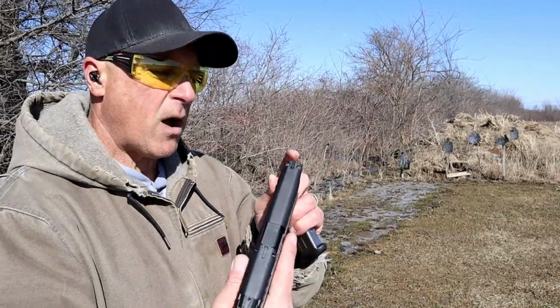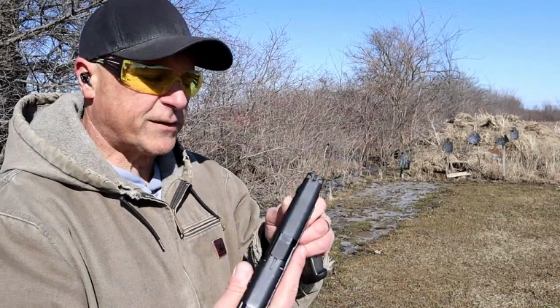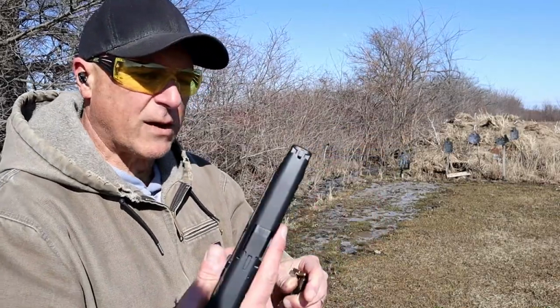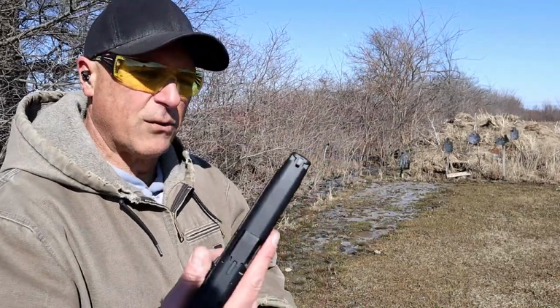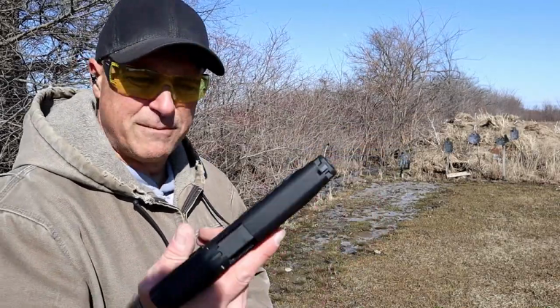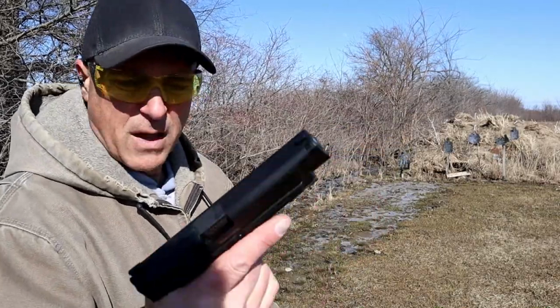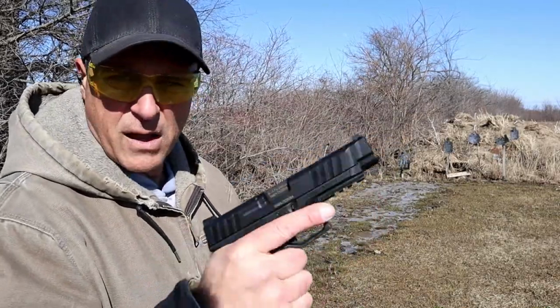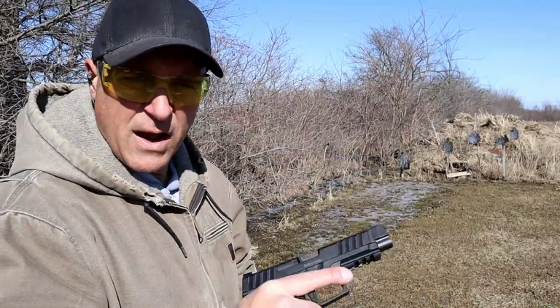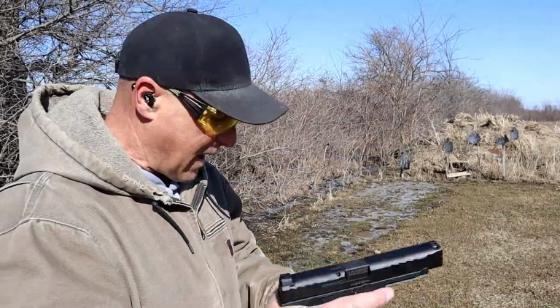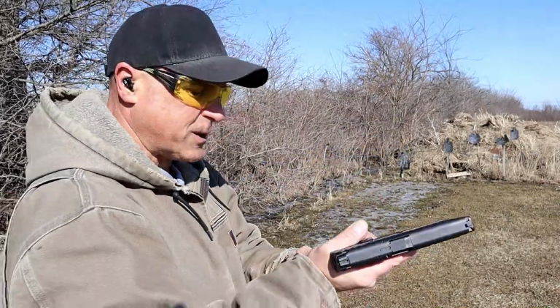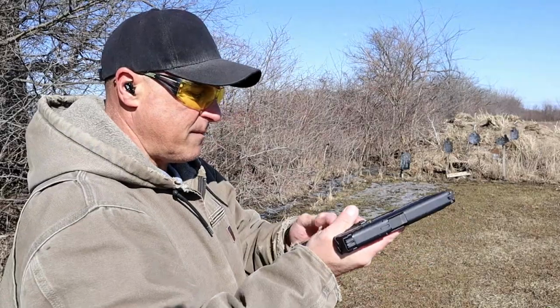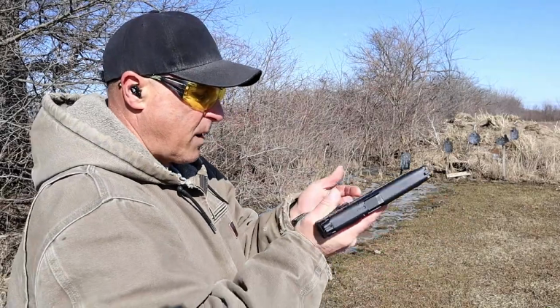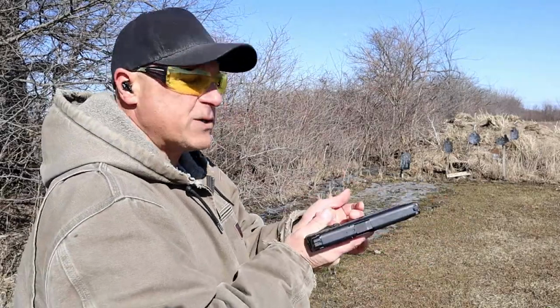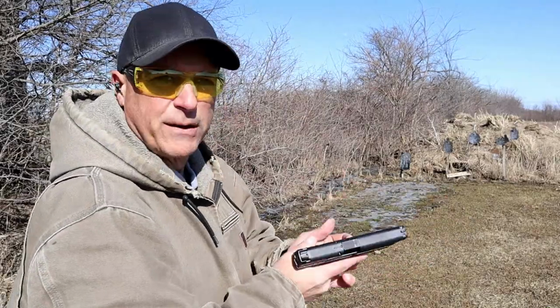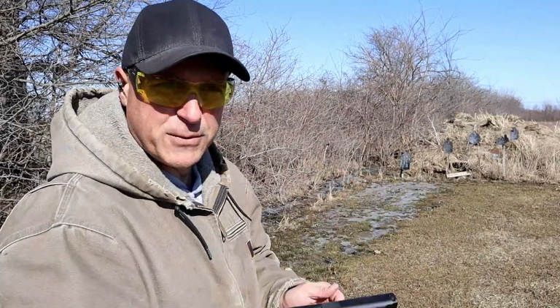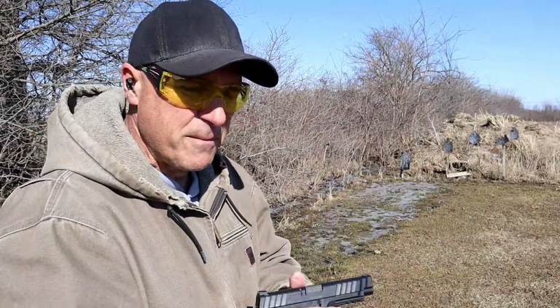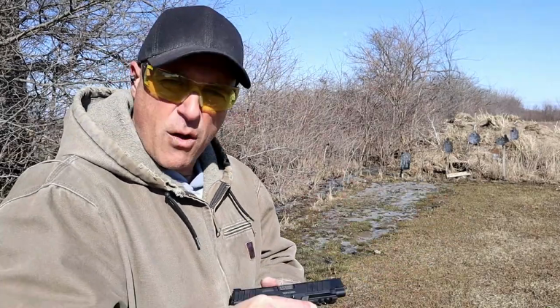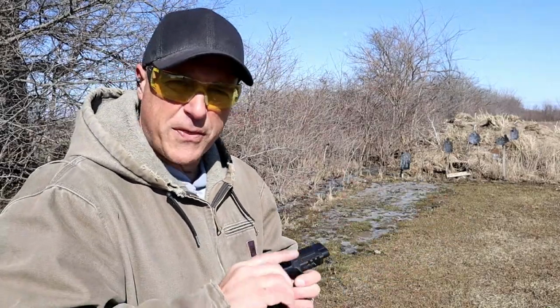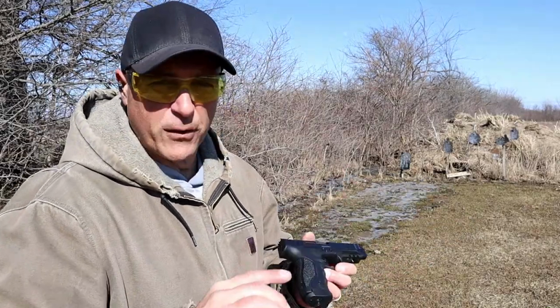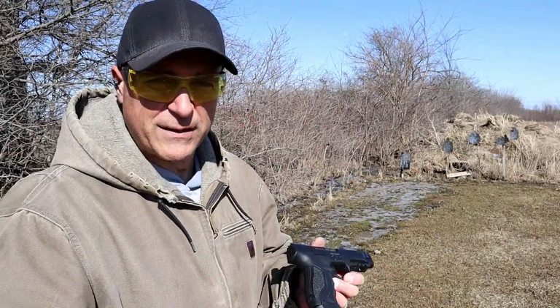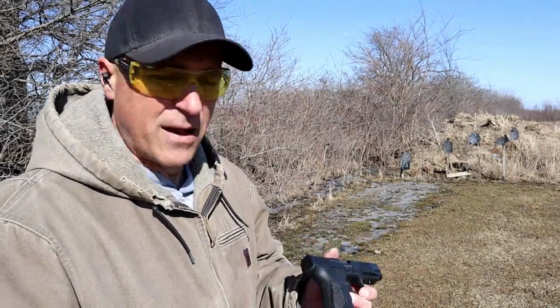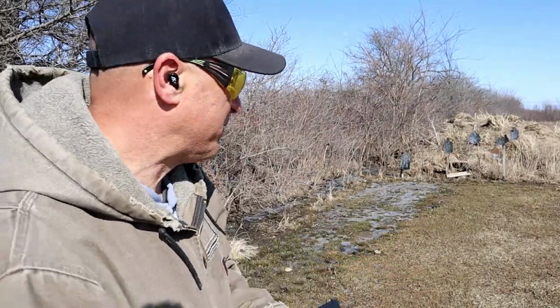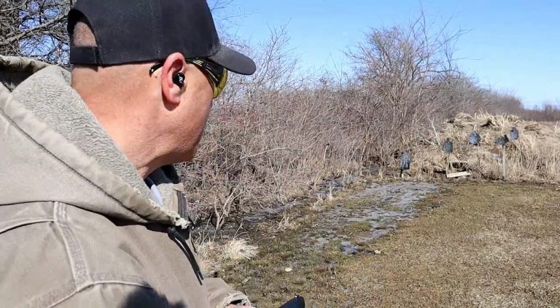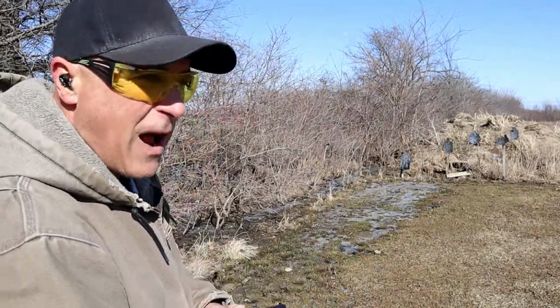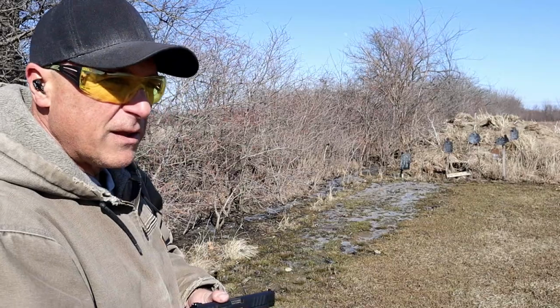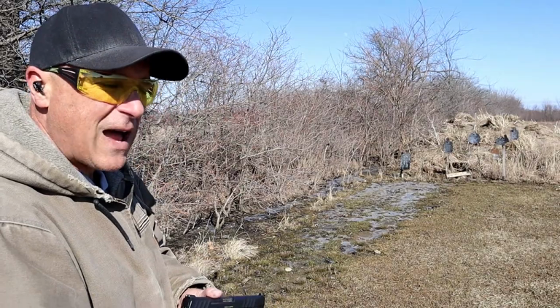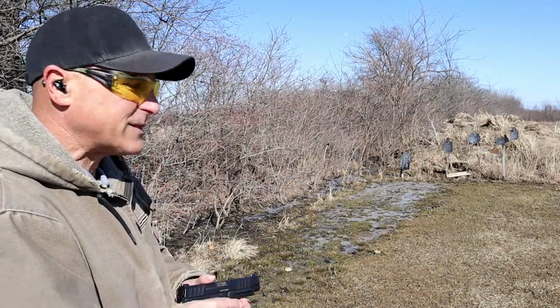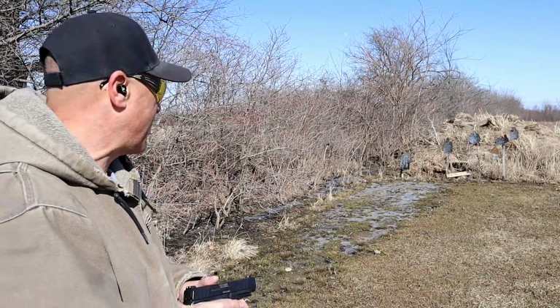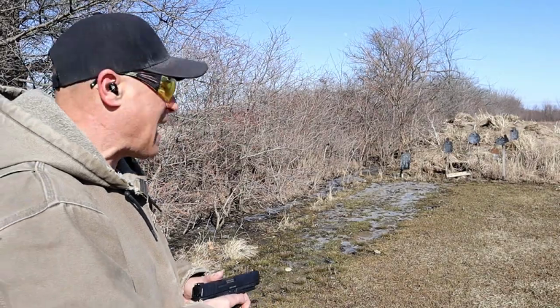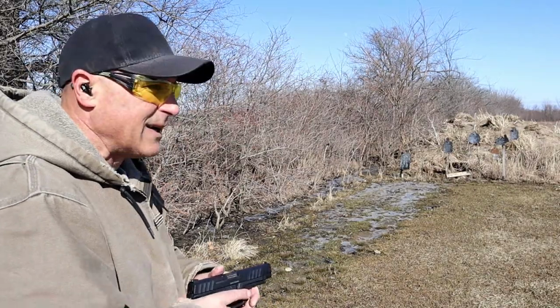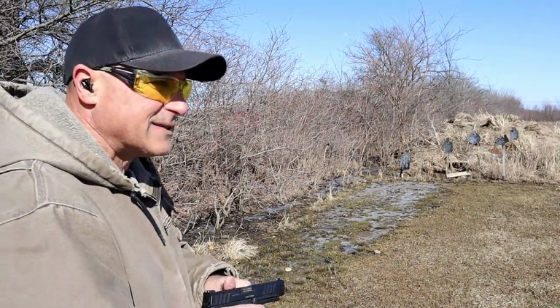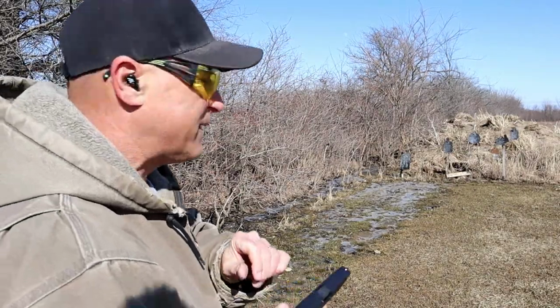It also has an all steel guide rod — a nice option for a budget-priced, full size handgun. It's approximately the size of a Glock 17.